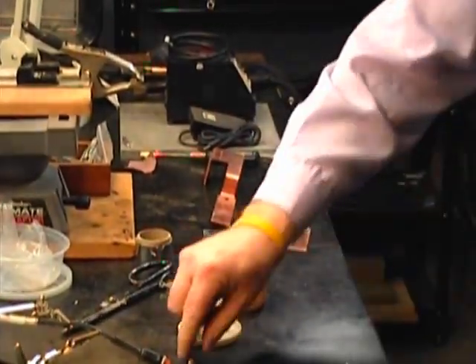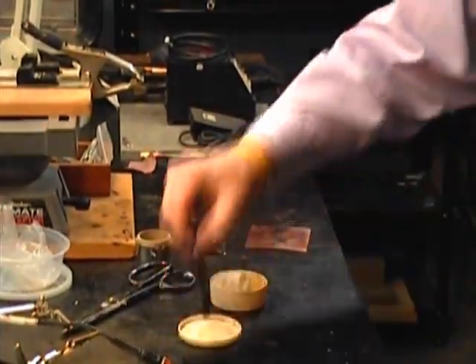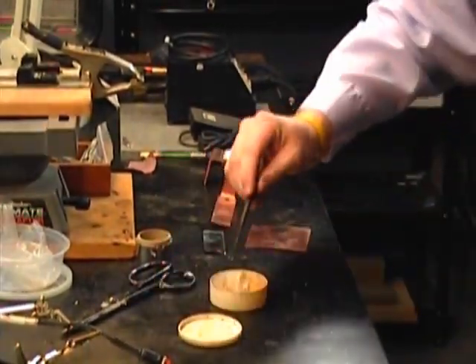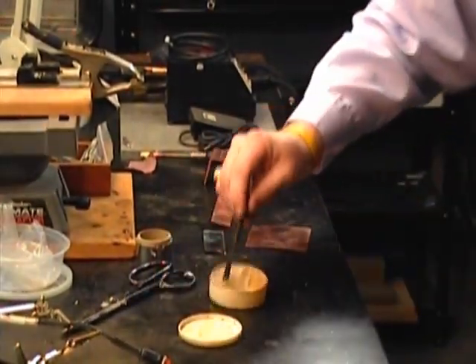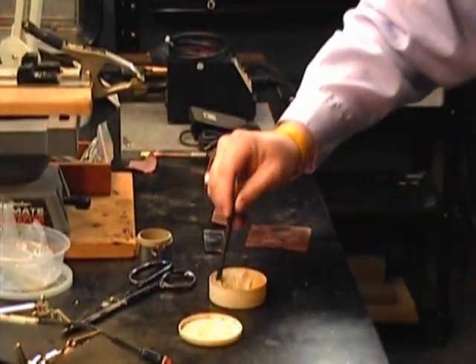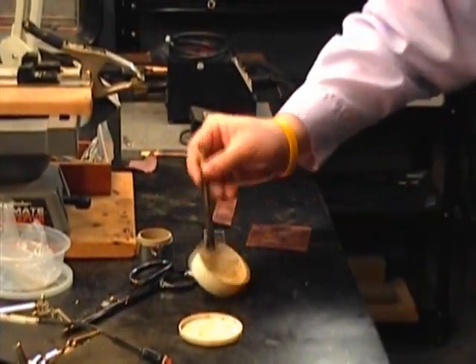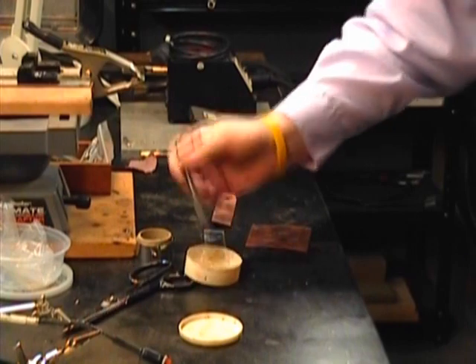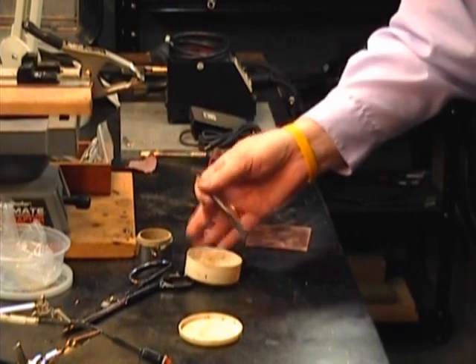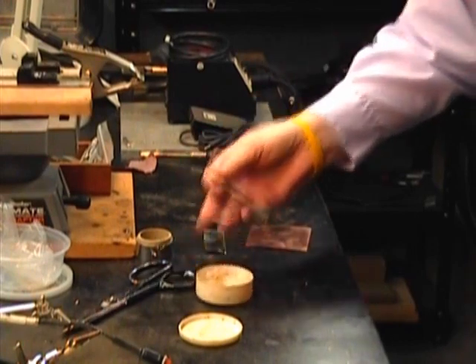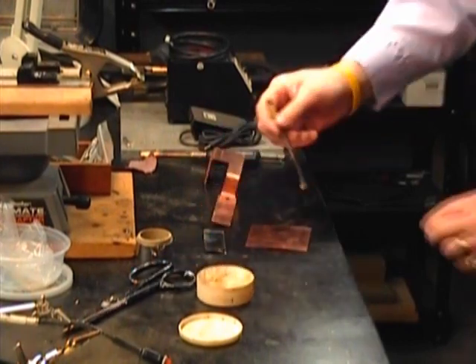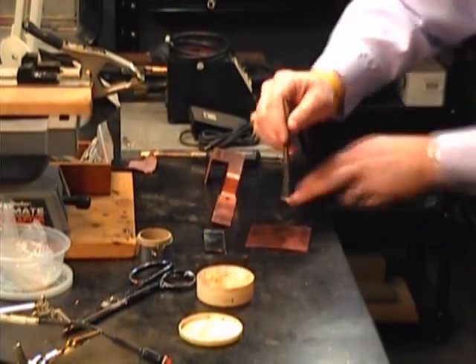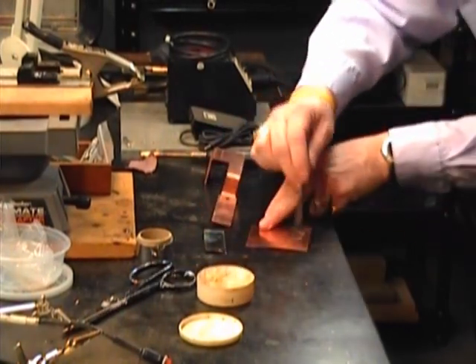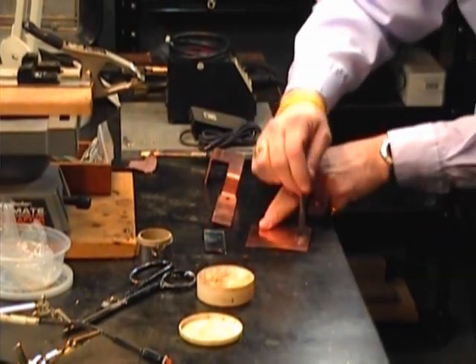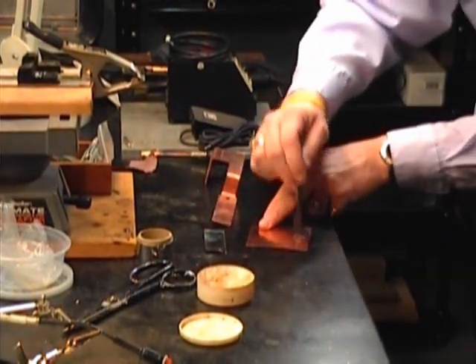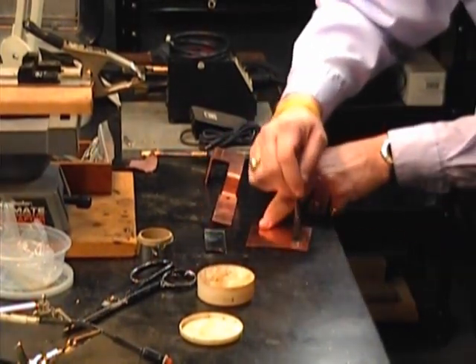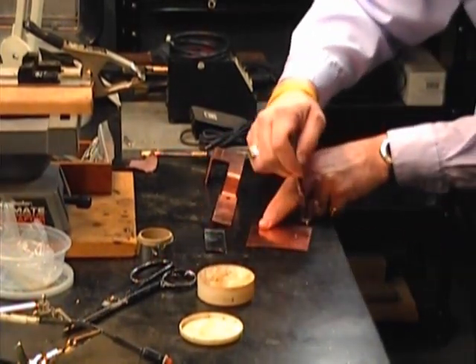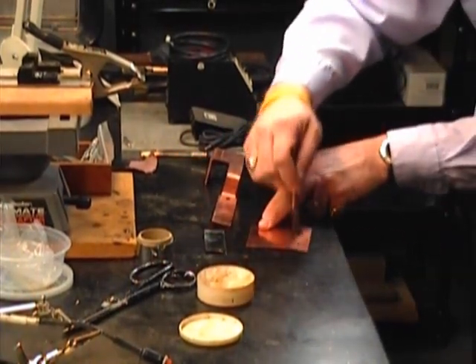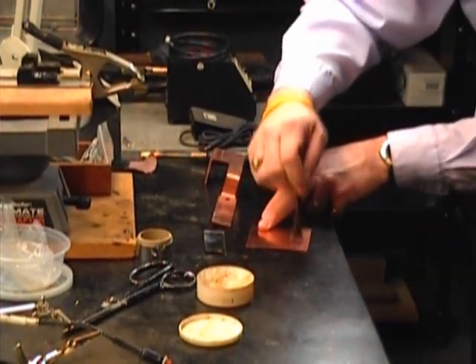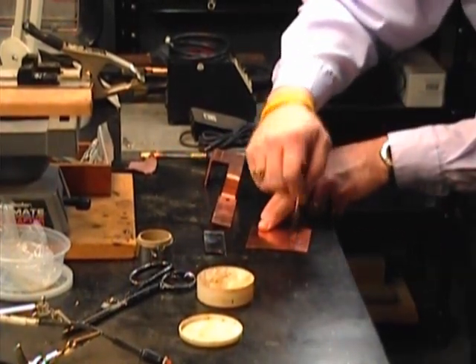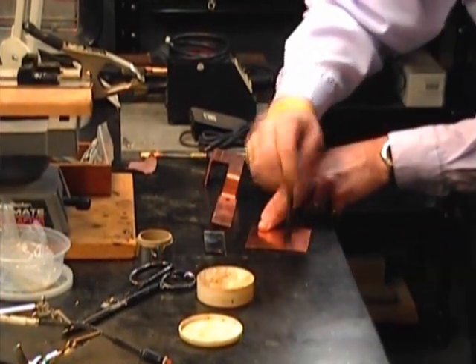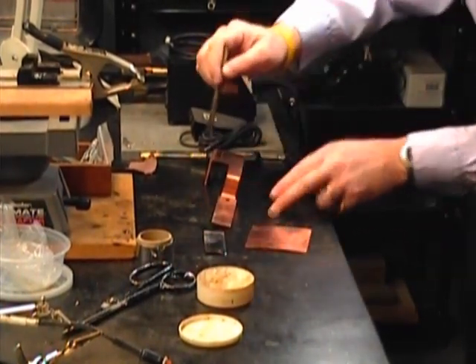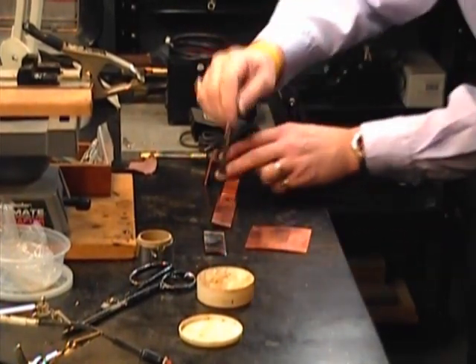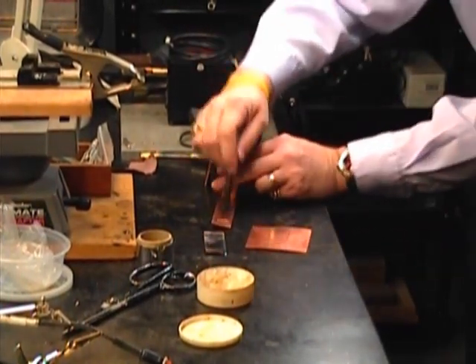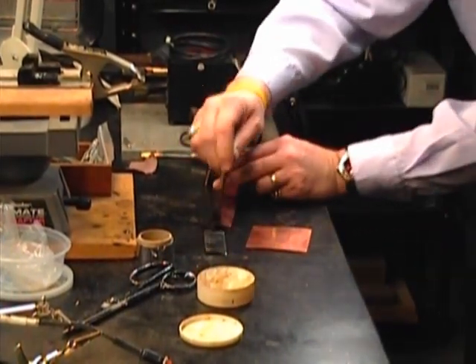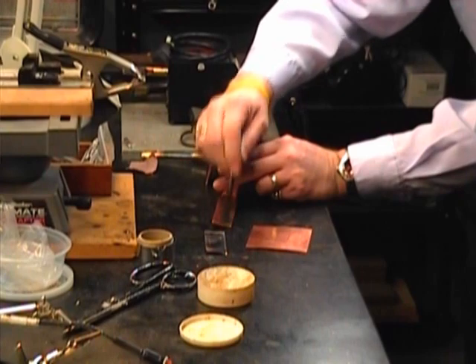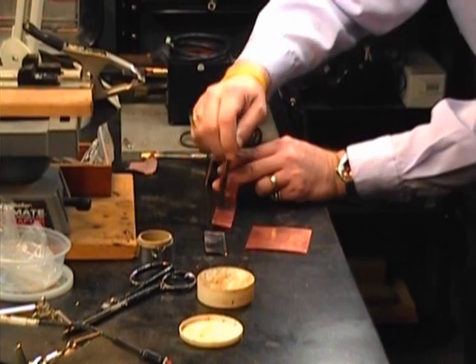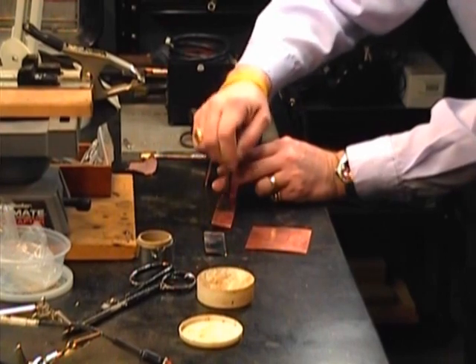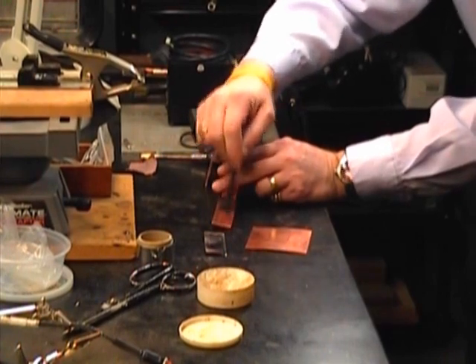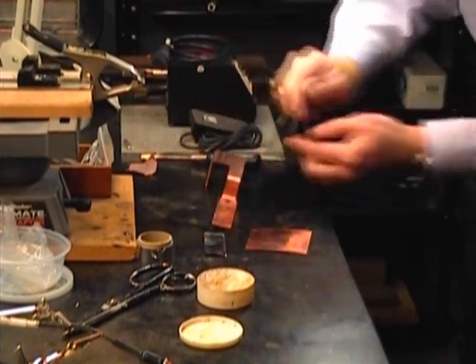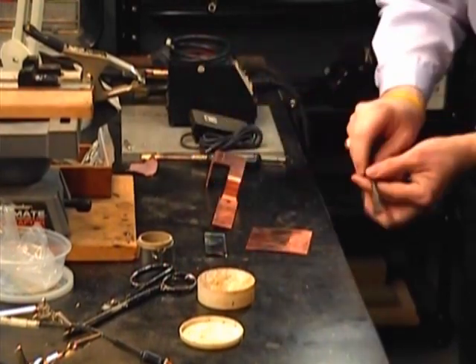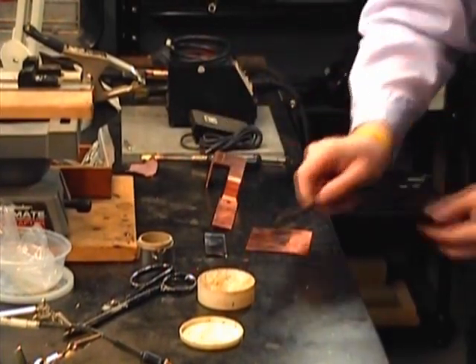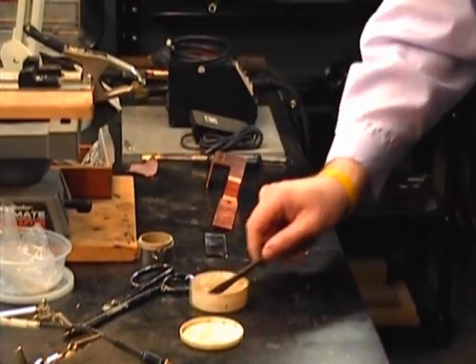We're going to come over here and get a little bit of flux. It's not going to take too much — just get a nice little coating of it on there.